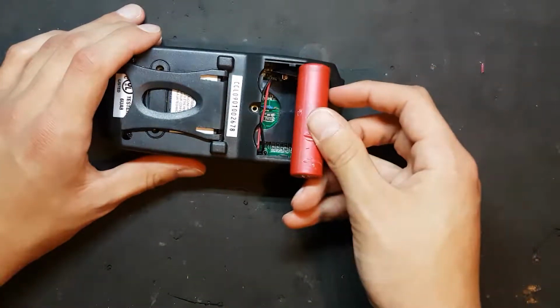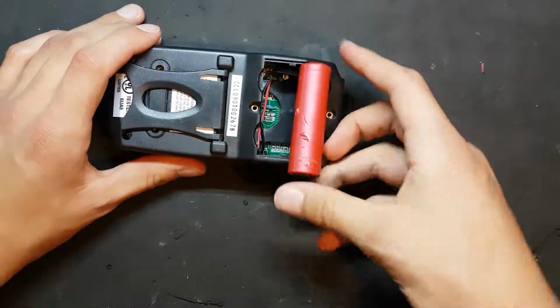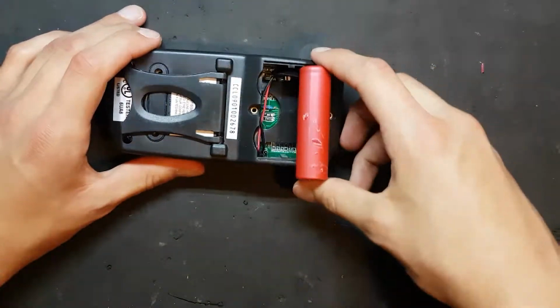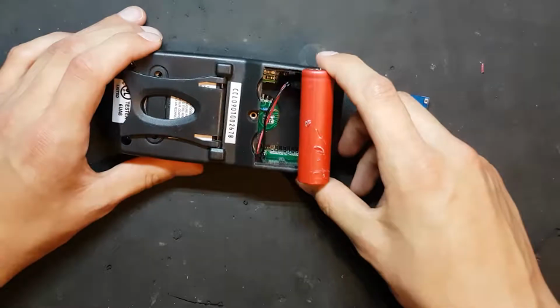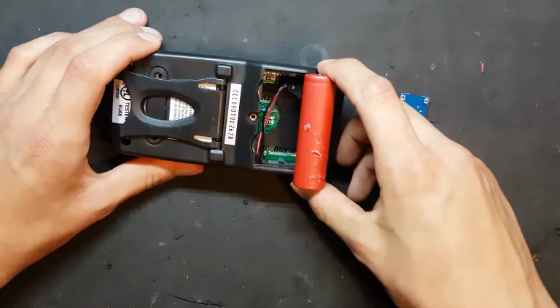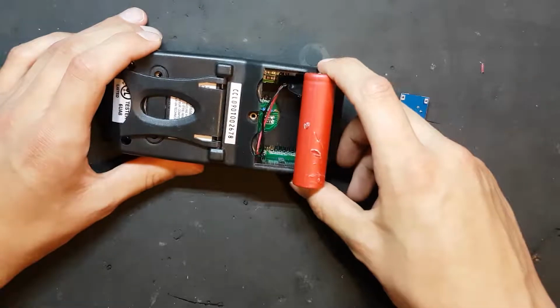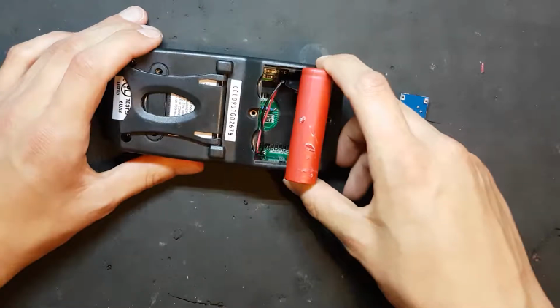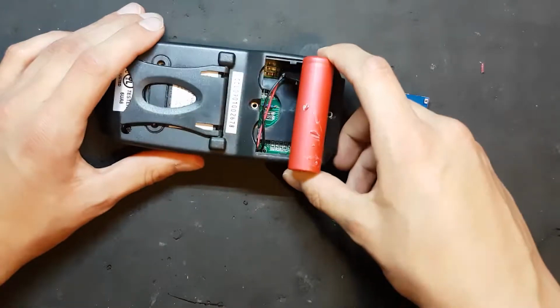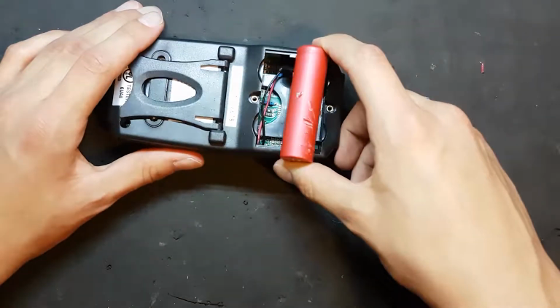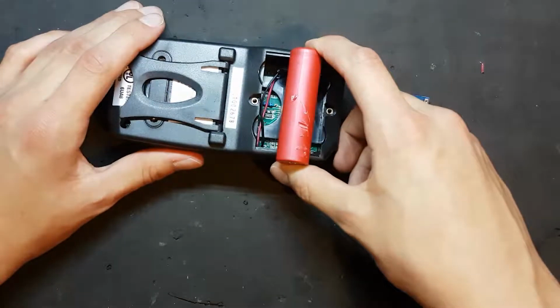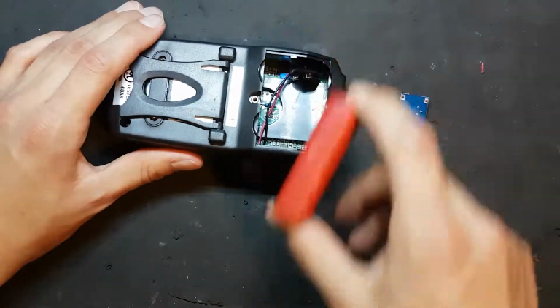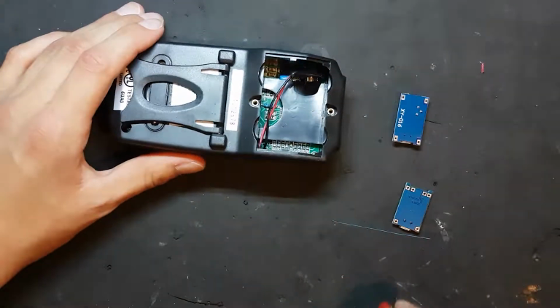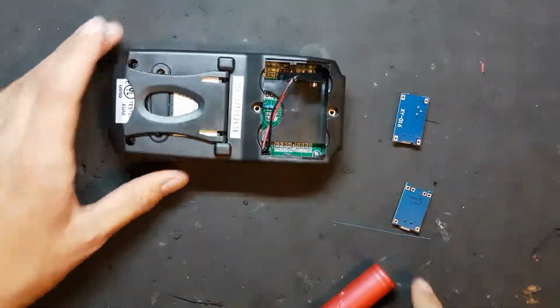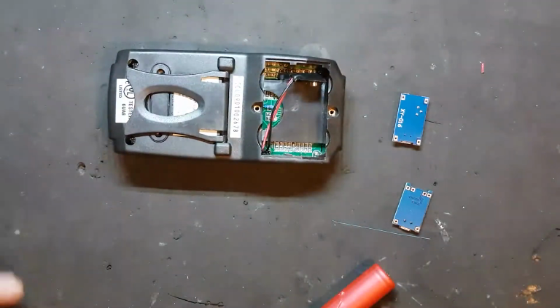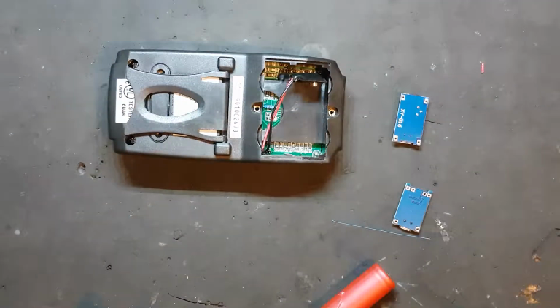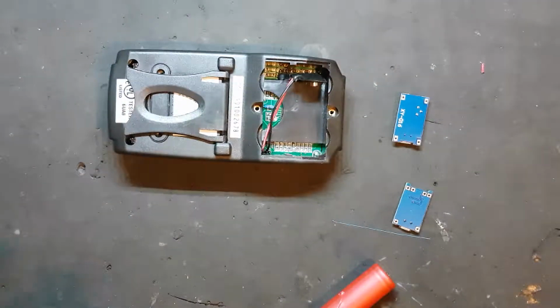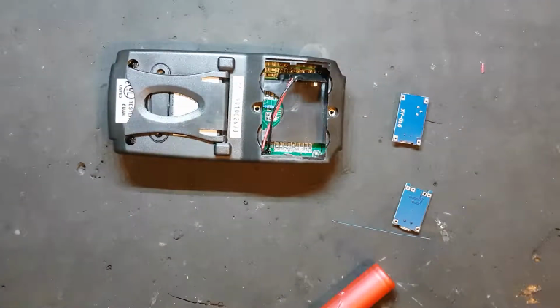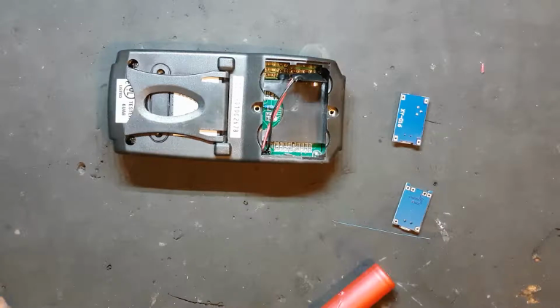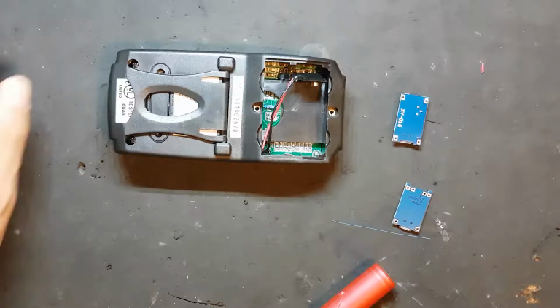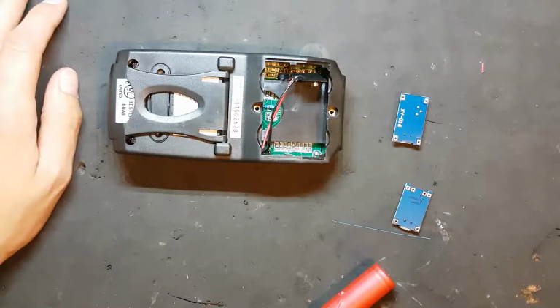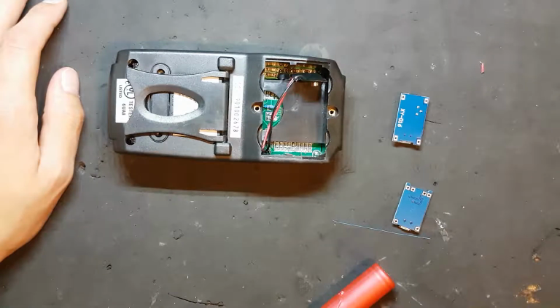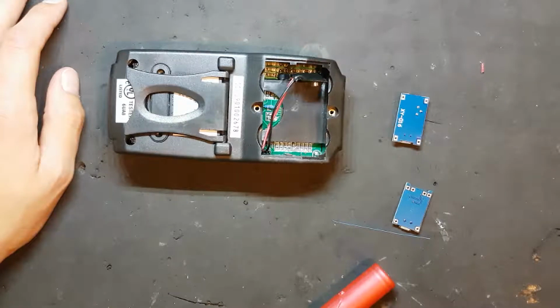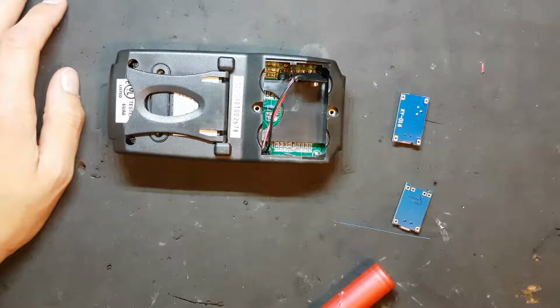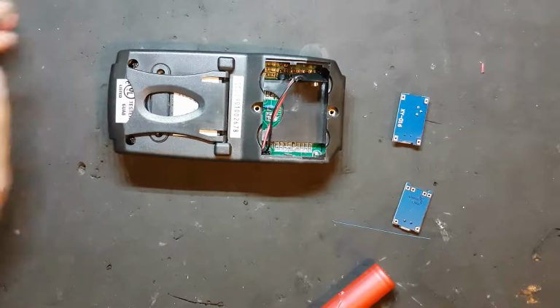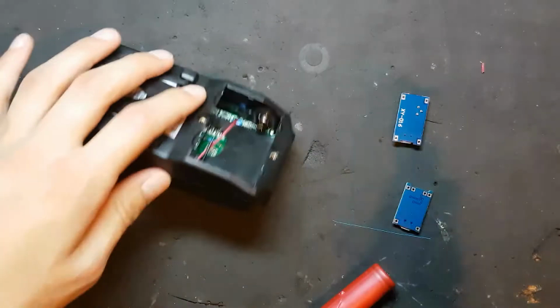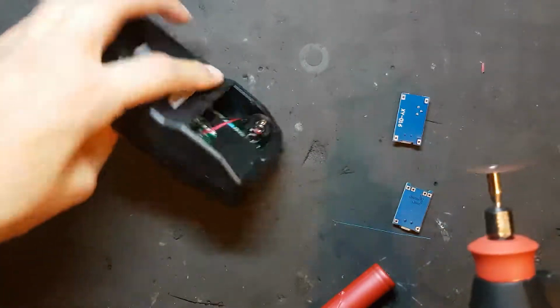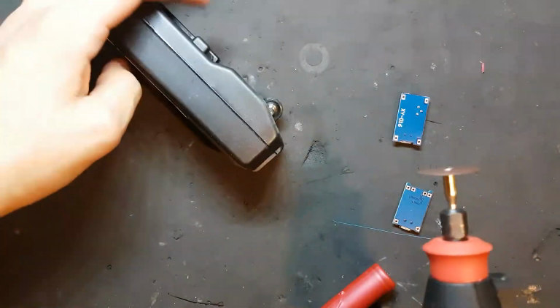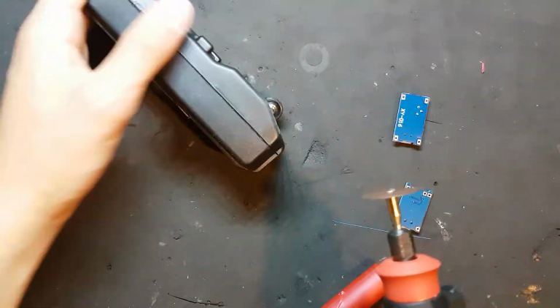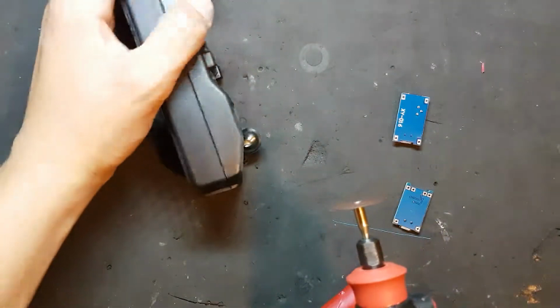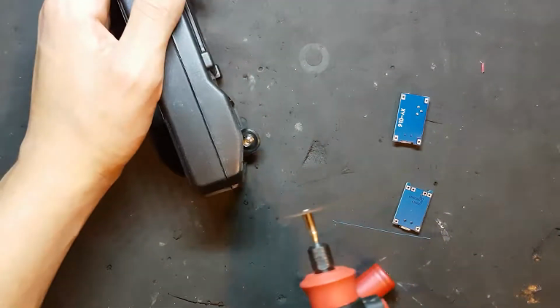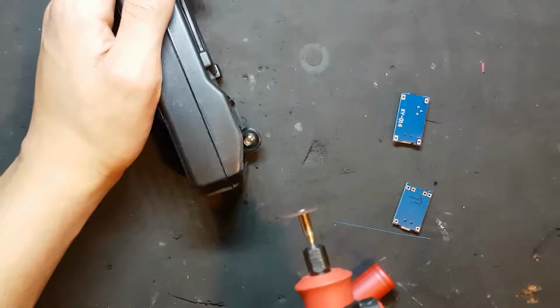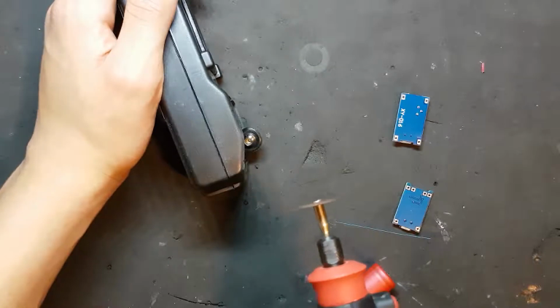Now let's begin. The battery won't fit in the case without a little bit of modification, so the plan is I'm just going to cut a hole in it with the Dremel — just going to eyeball it today.